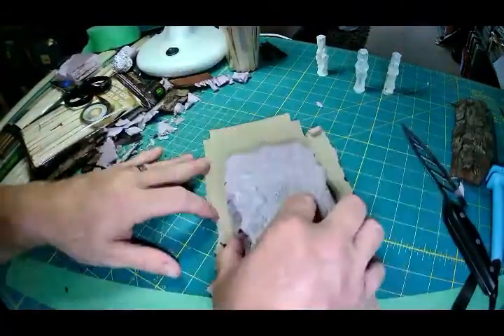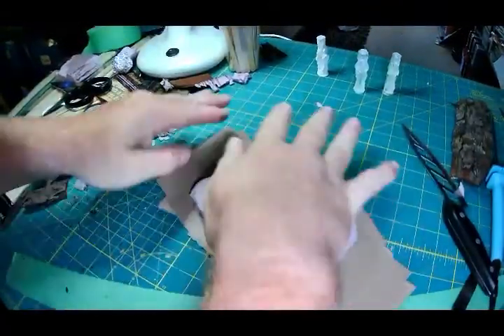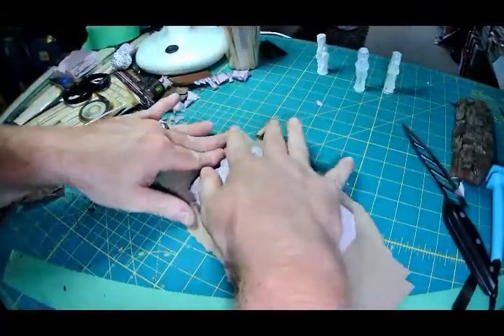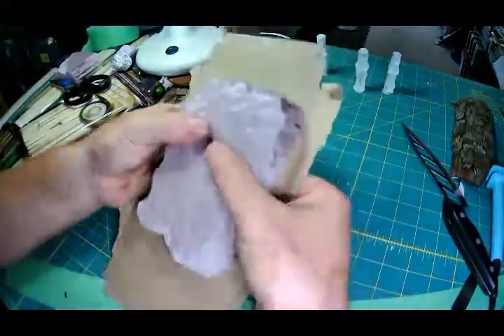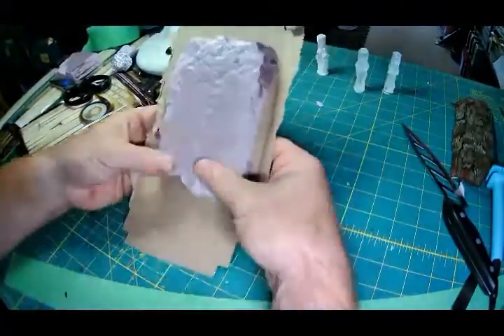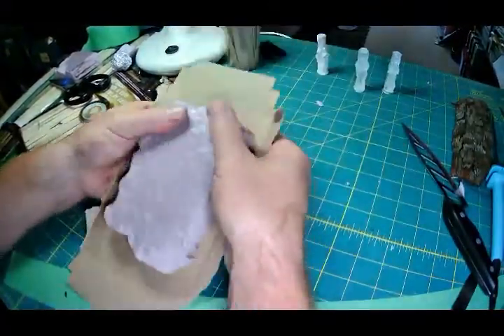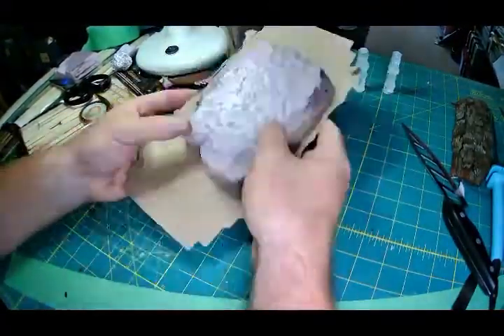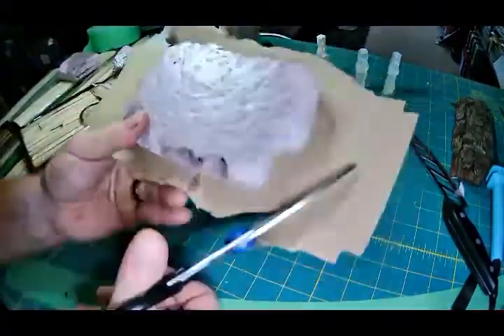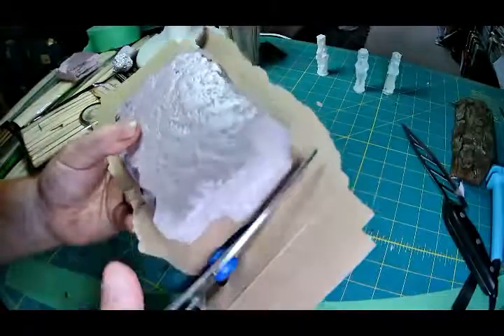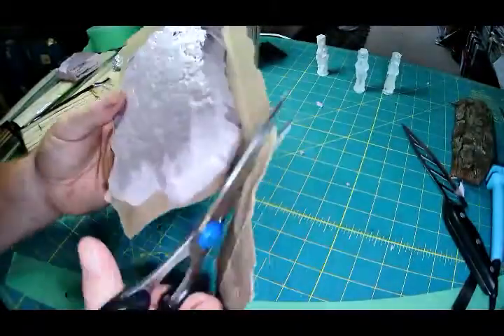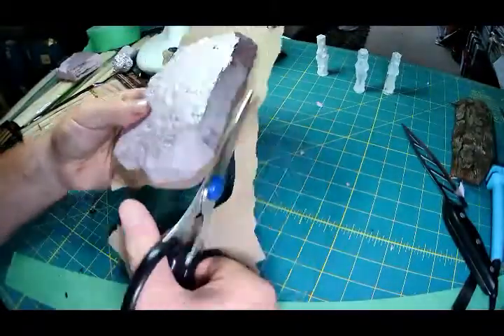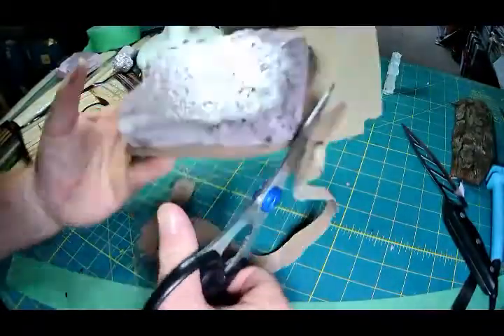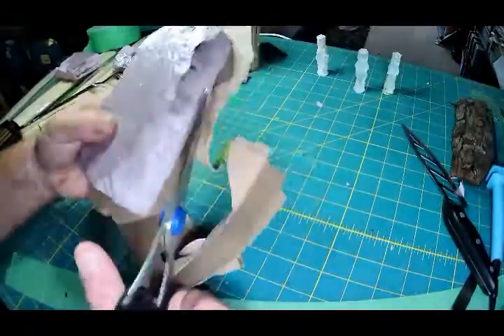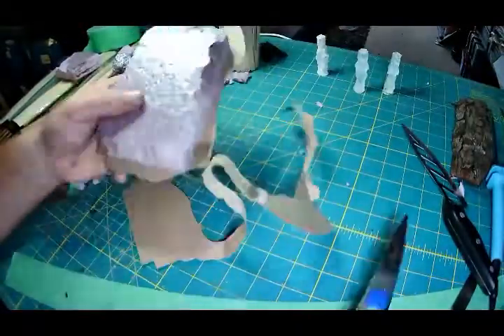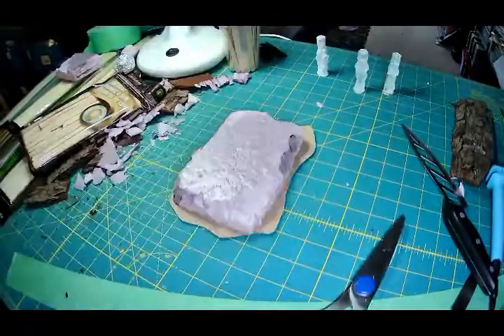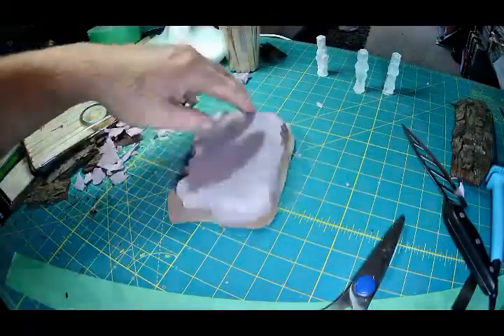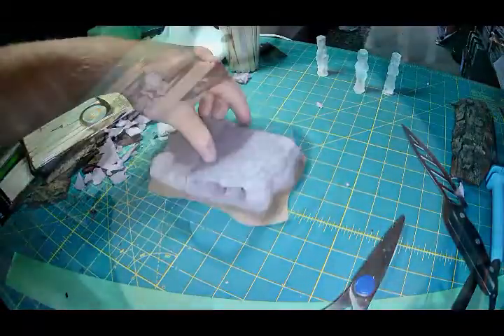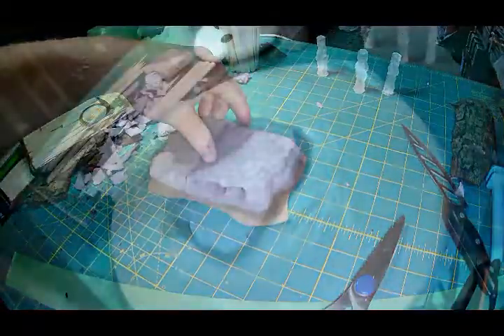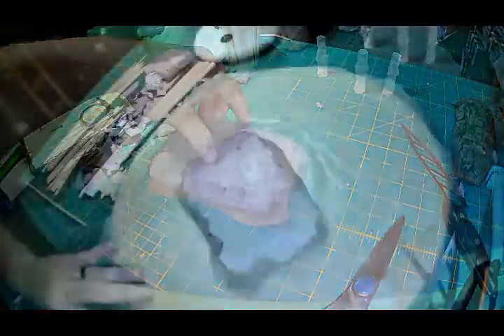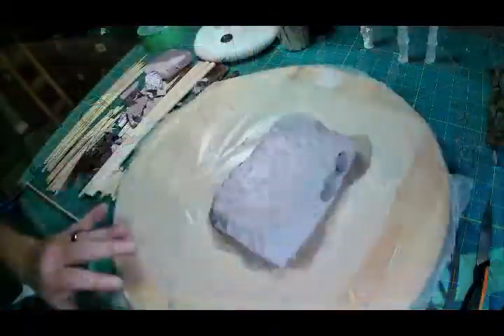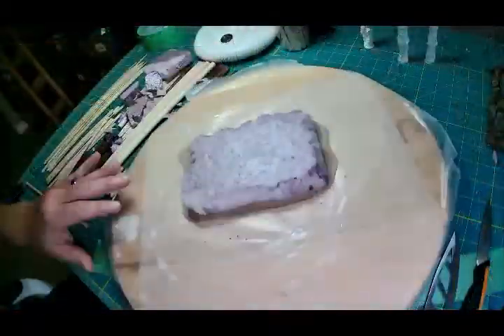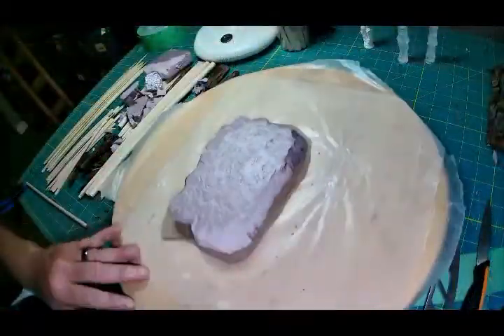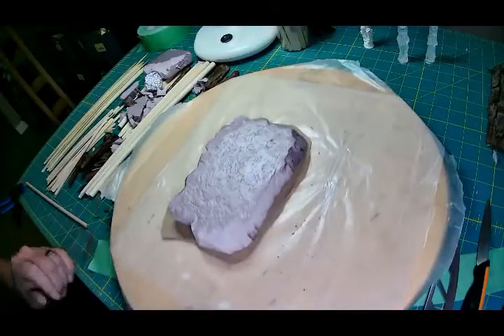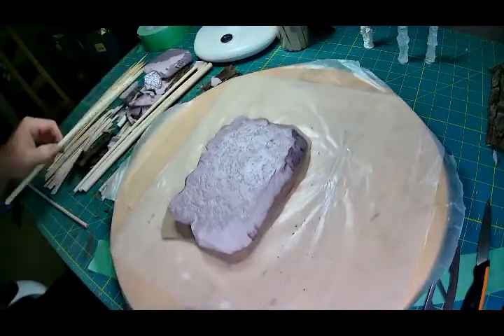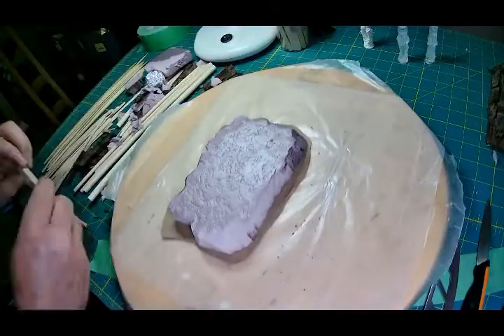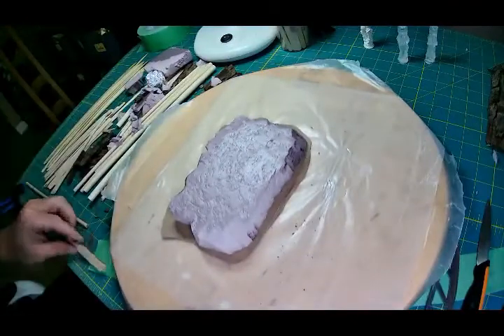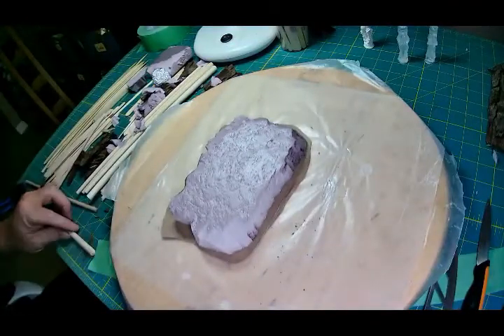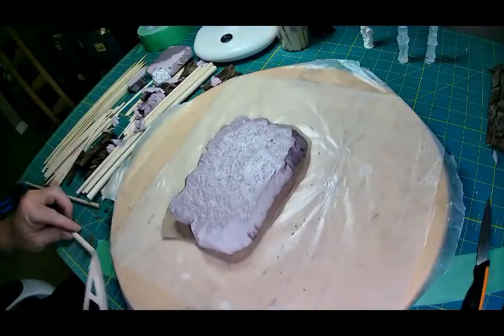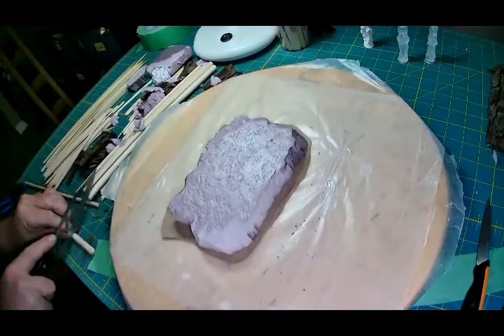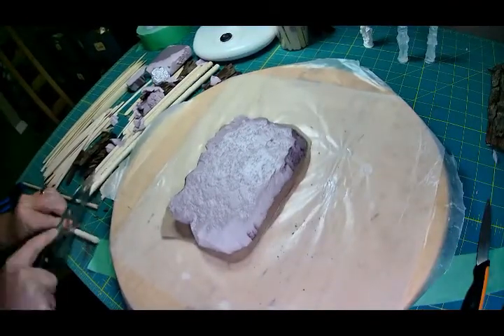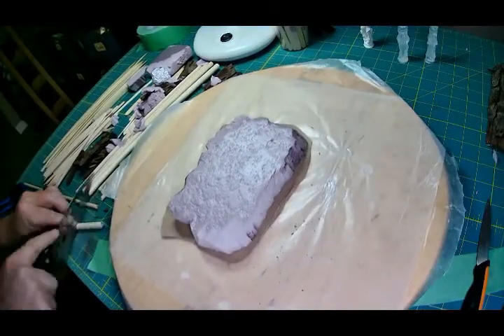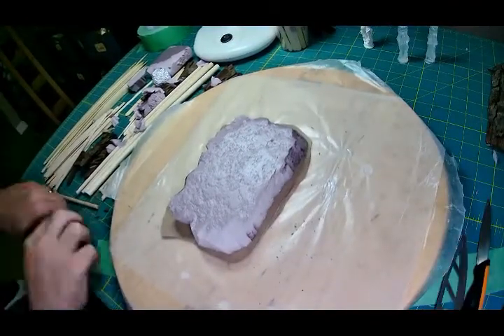We'll hot glue that down. I love my hot glue — I'm a hot glue fanatic. I'm going to cut this out into a random shape. I do this with all my terrain so that it kind of mixes in better or is a little bit more random.